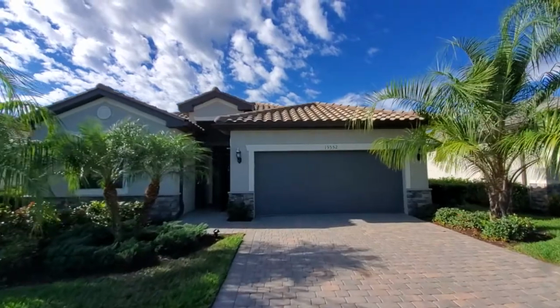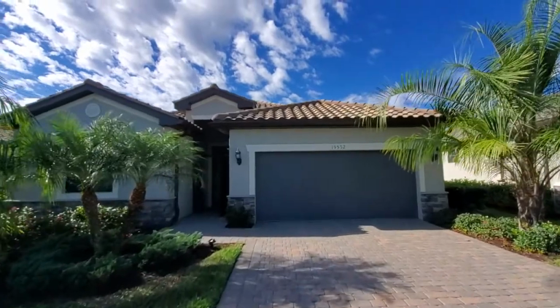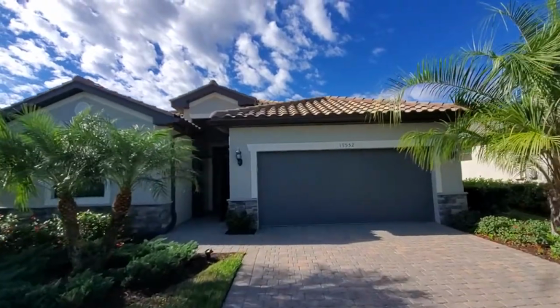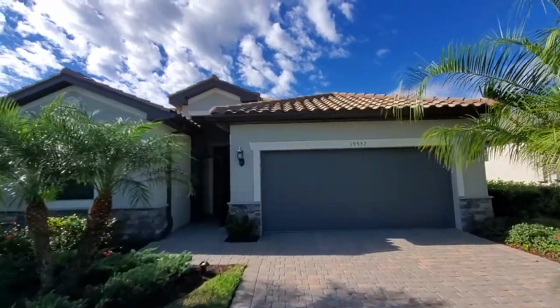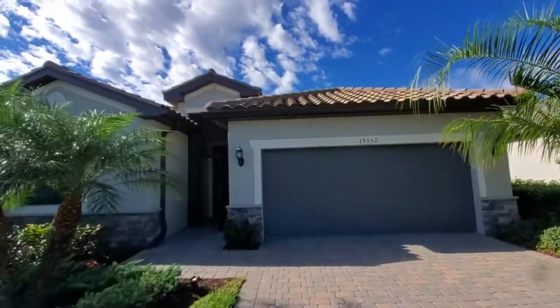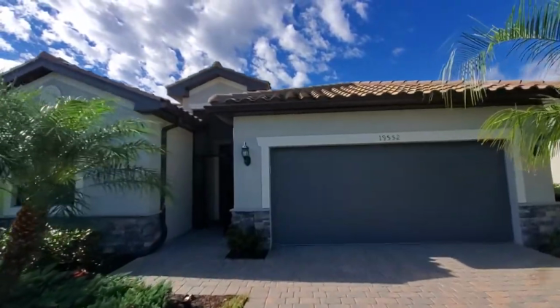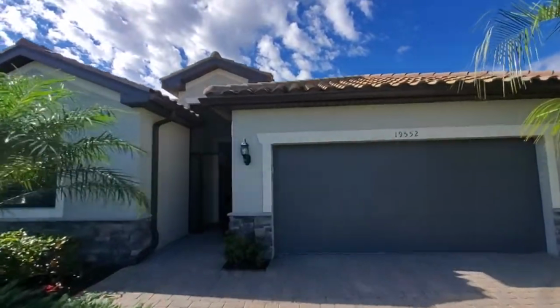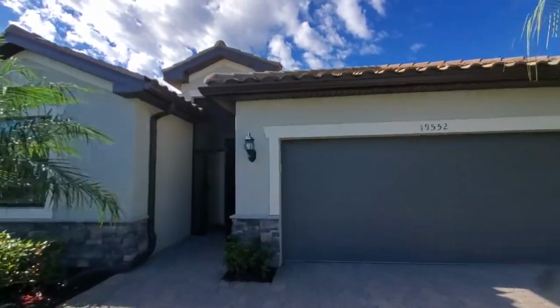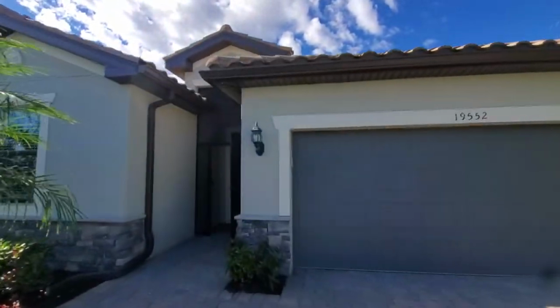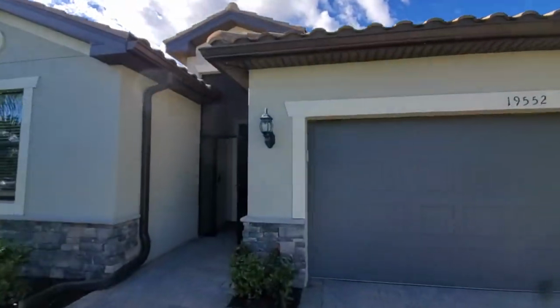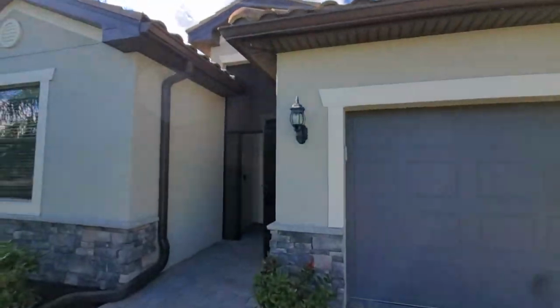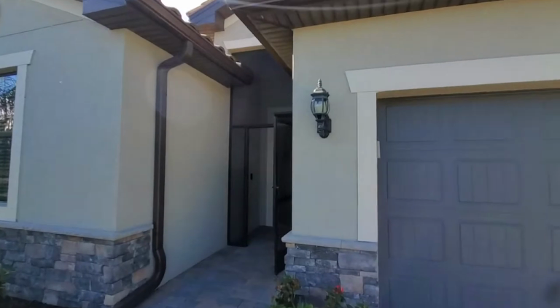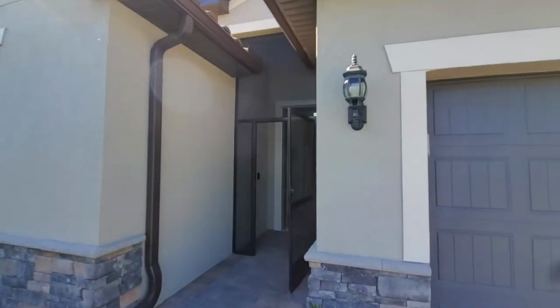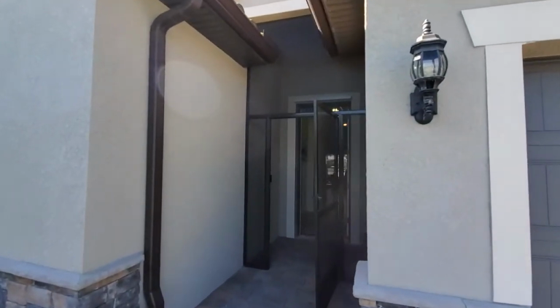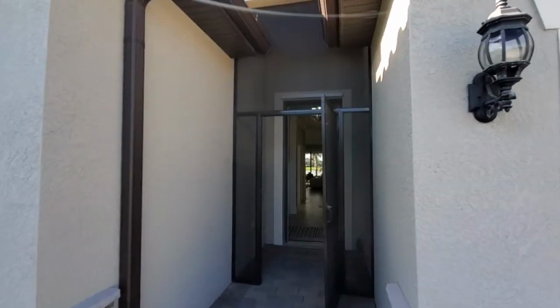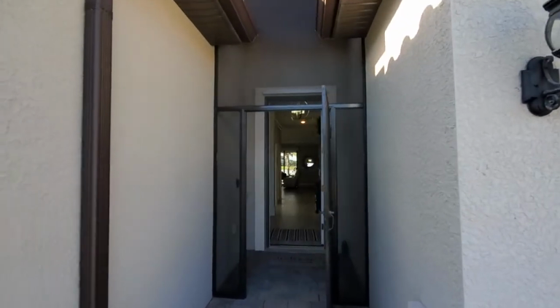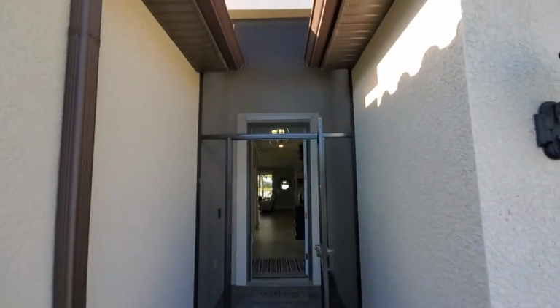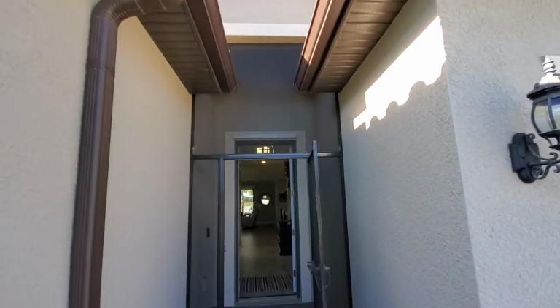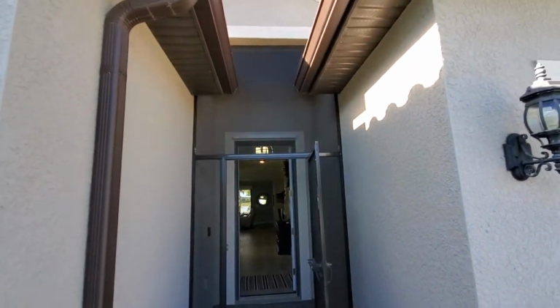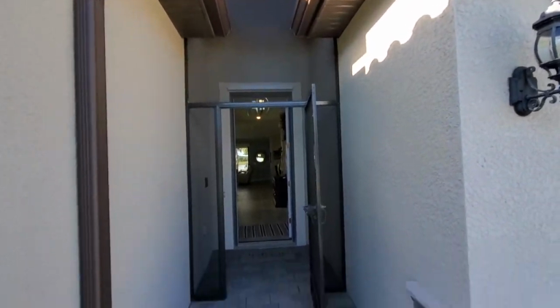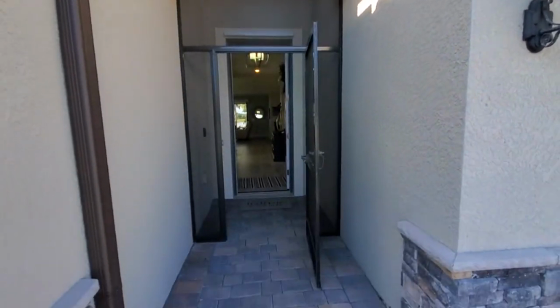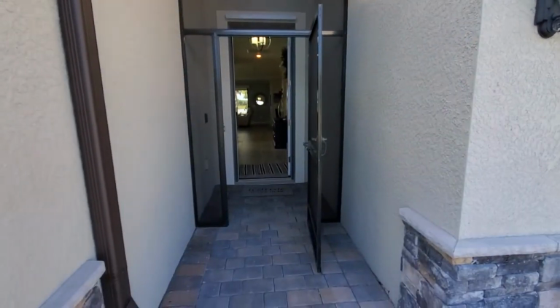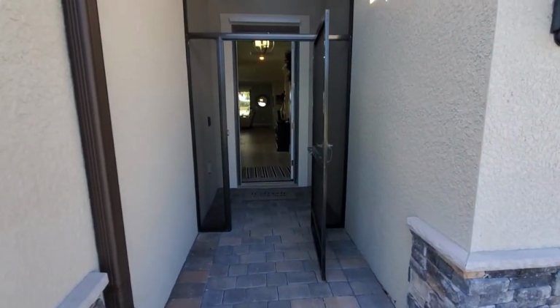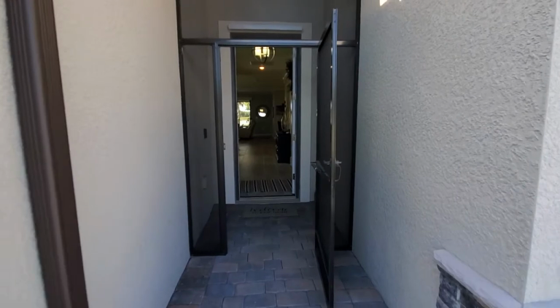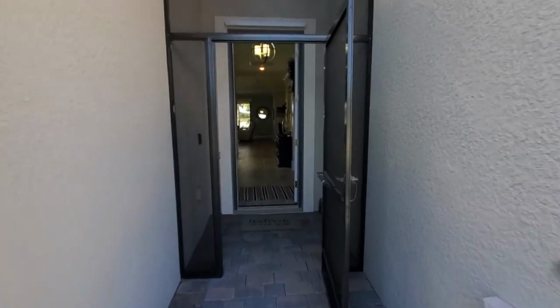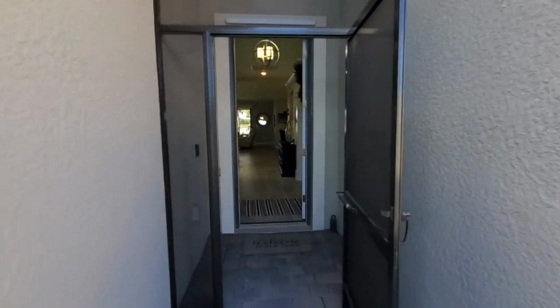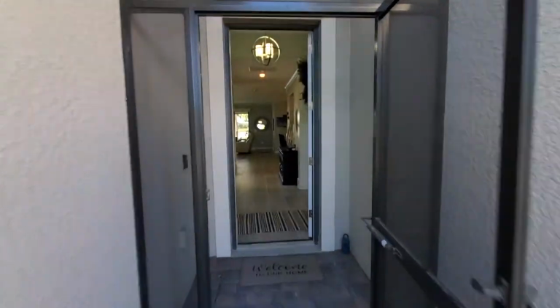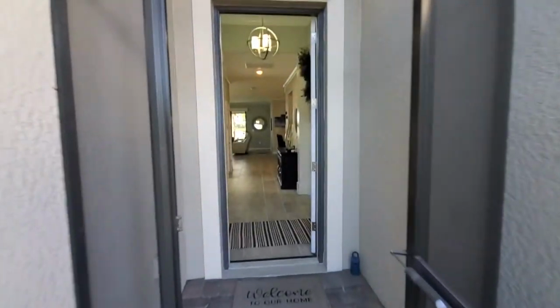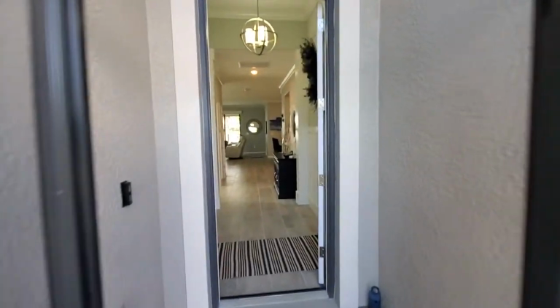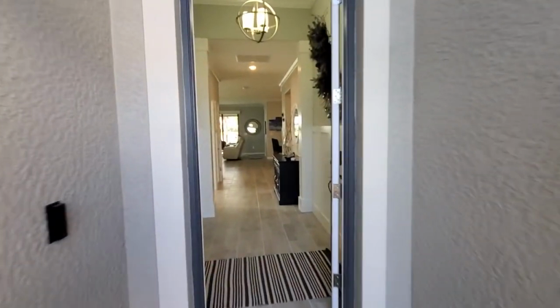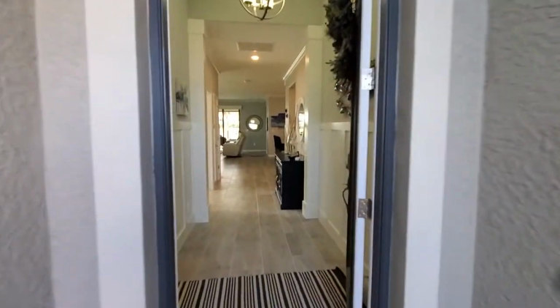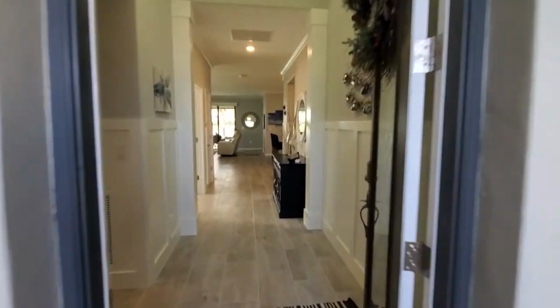Some special interior features we'll discuss as we go through. First off, the owners have enclosed the front doorway area, screened in, so you can open it up as you see here — really nice on a beautiful day here in Florida.